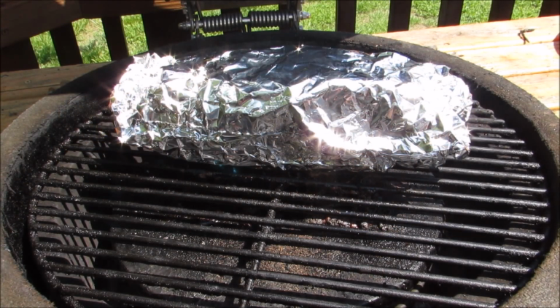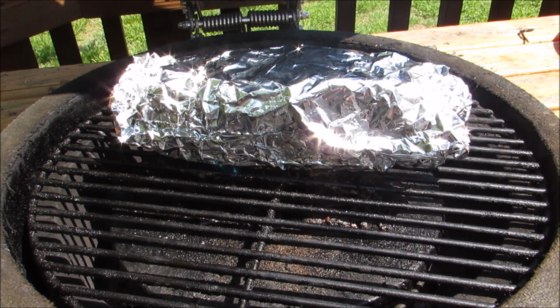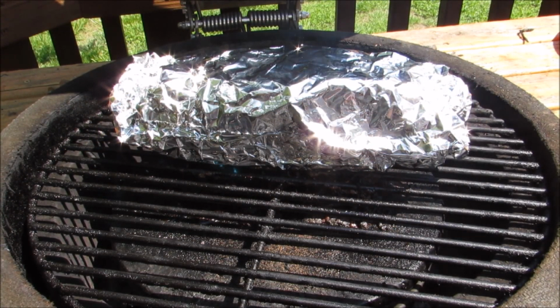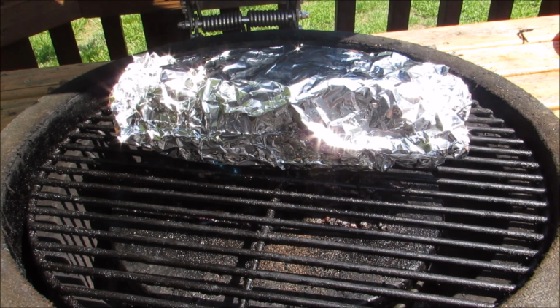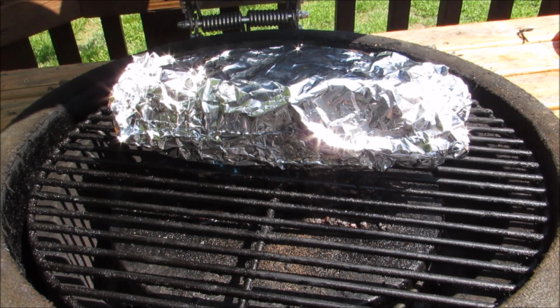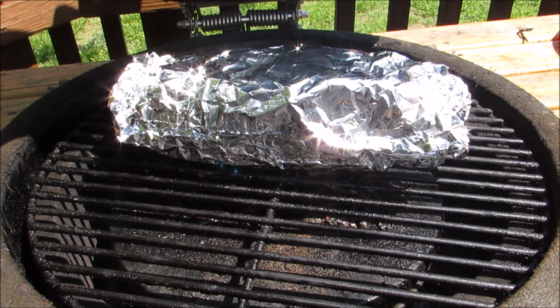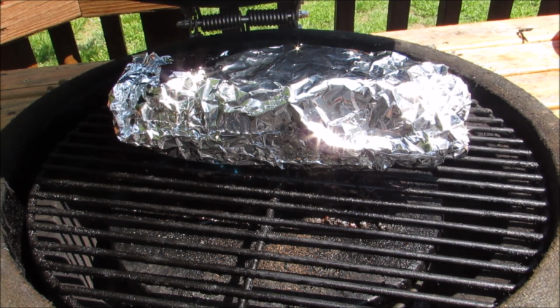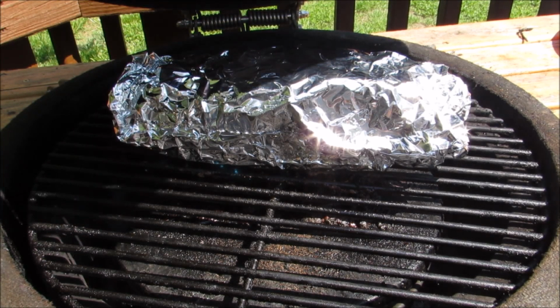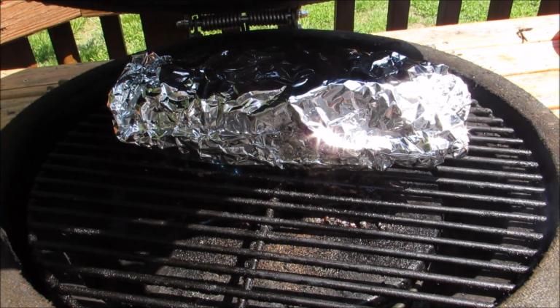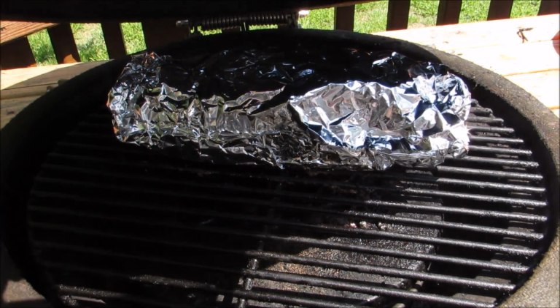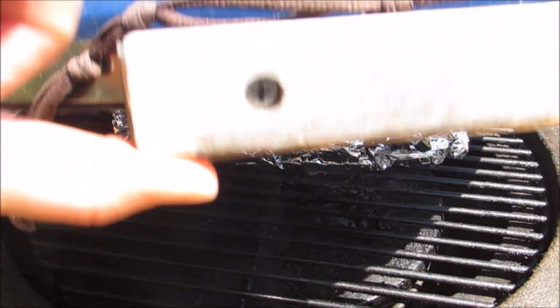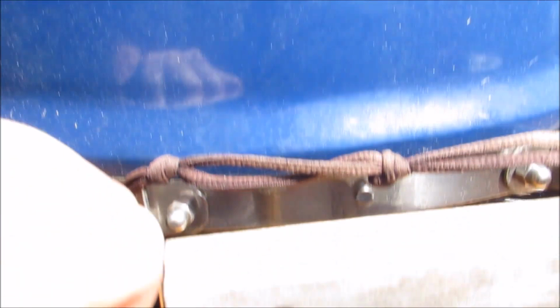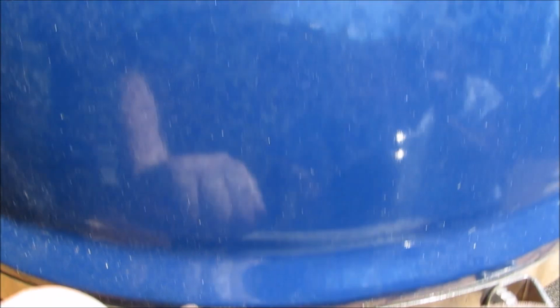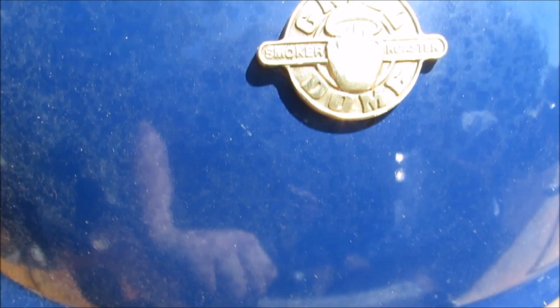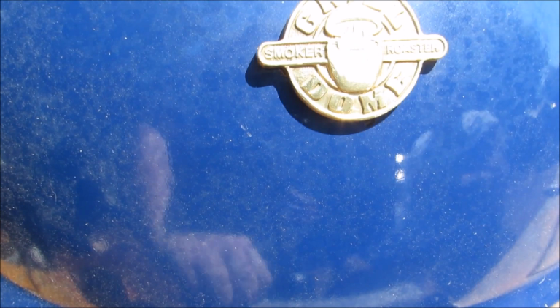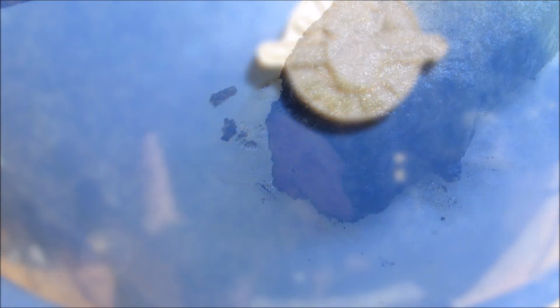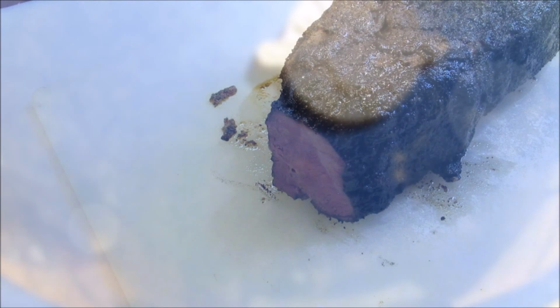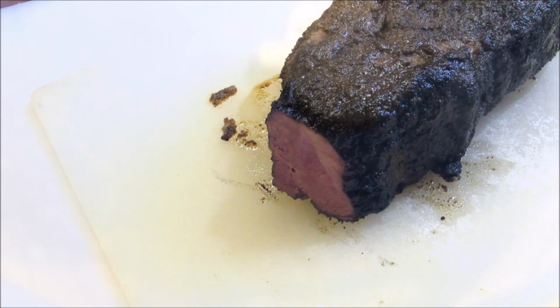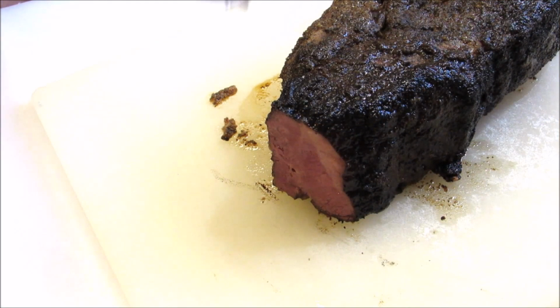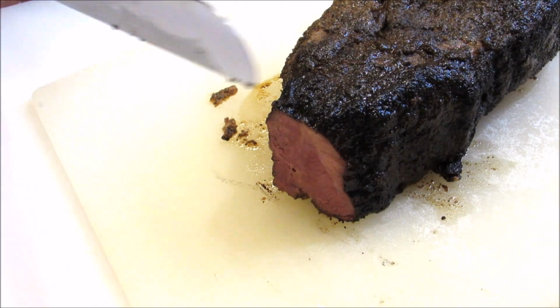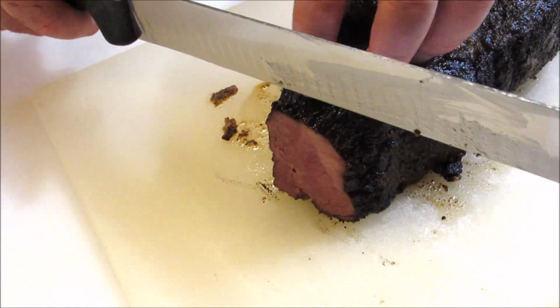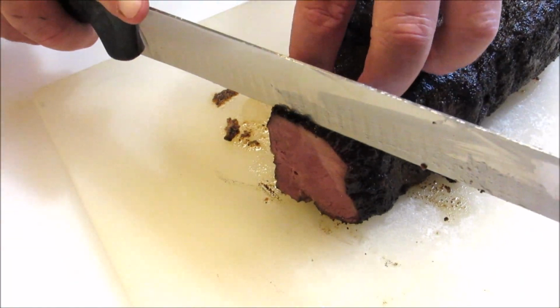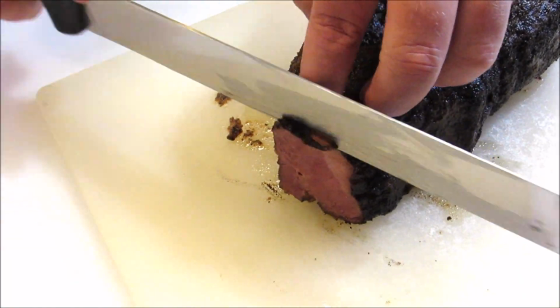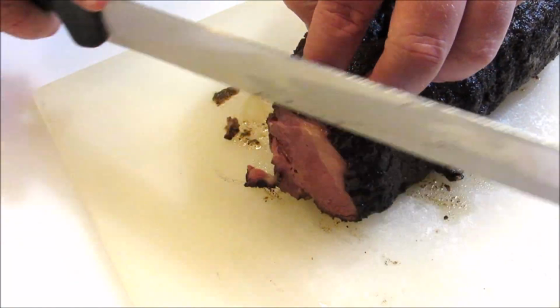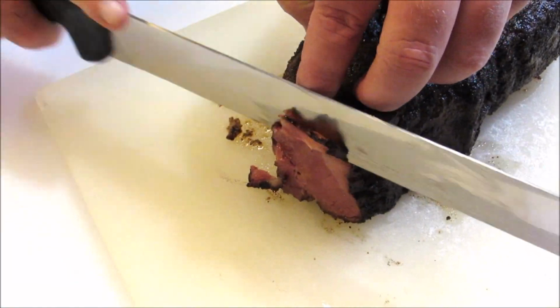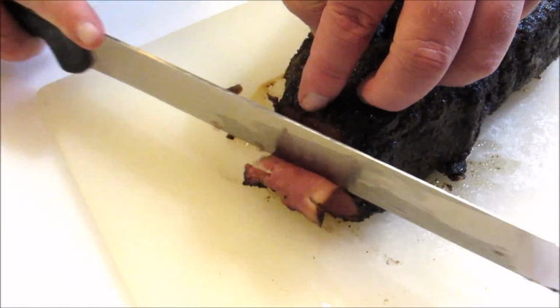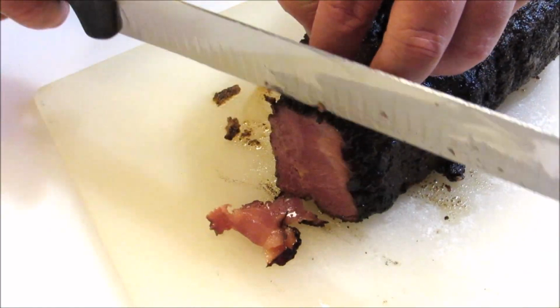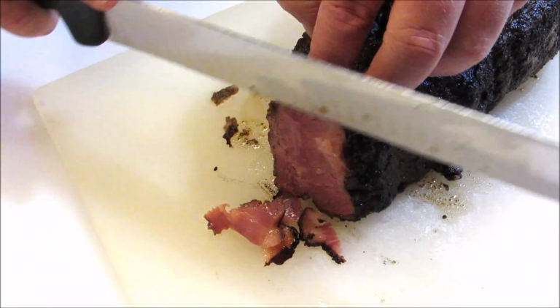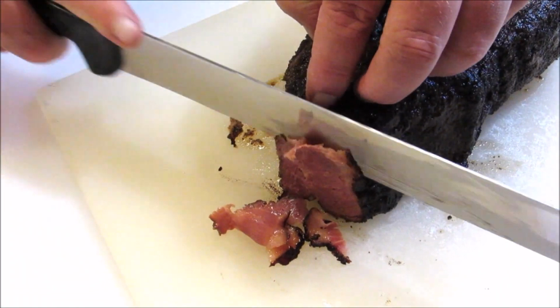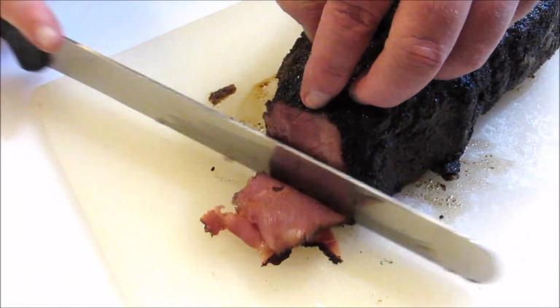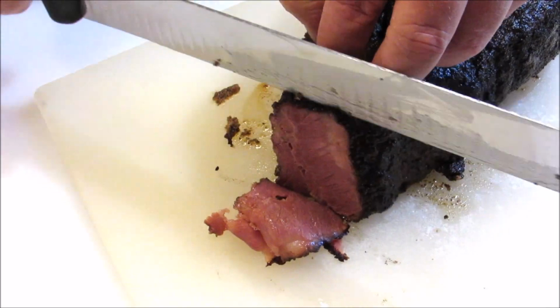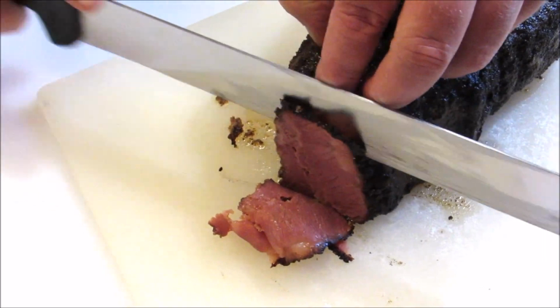Once the pastrami is tender, I'm going to take it off the grill and let it rest for about an hour before slicing. Now is the perfect time to use a meat slicer if you have one, but since I don't, I'm going to use my slicing knife and slice as thin as possible.